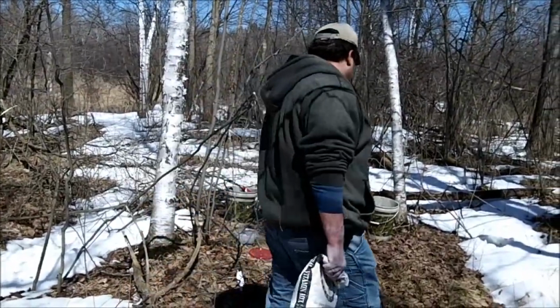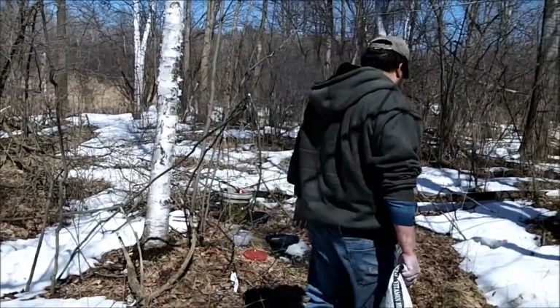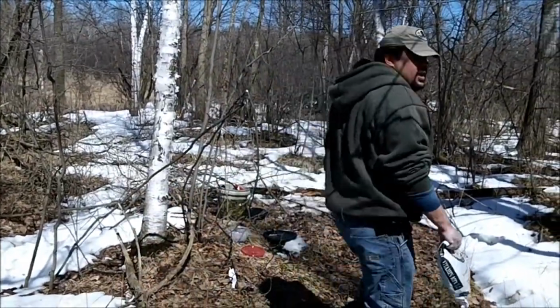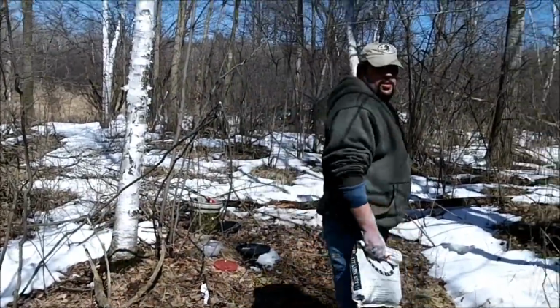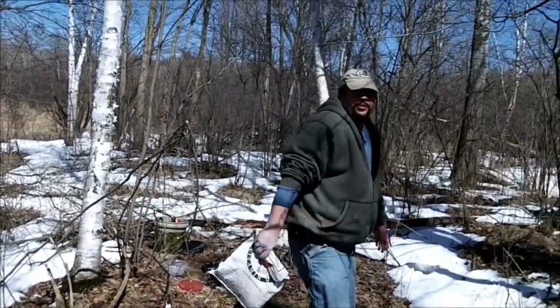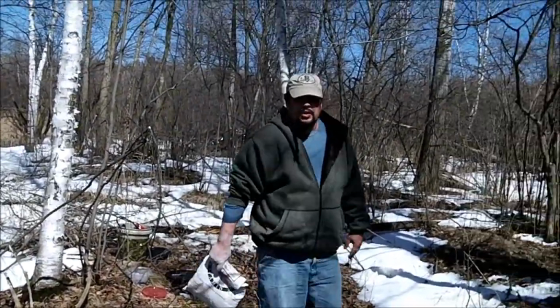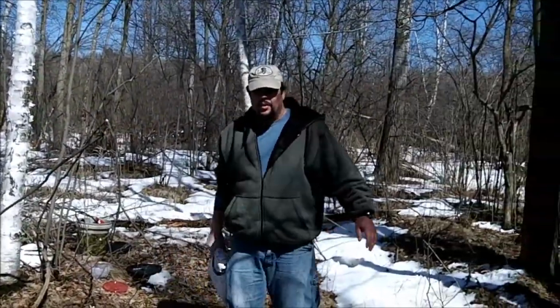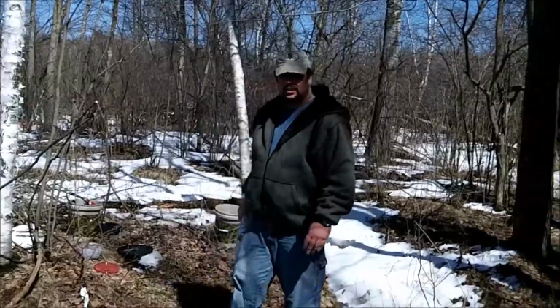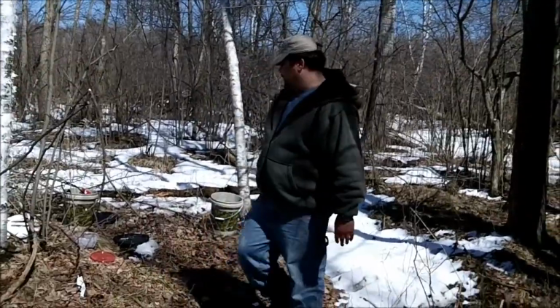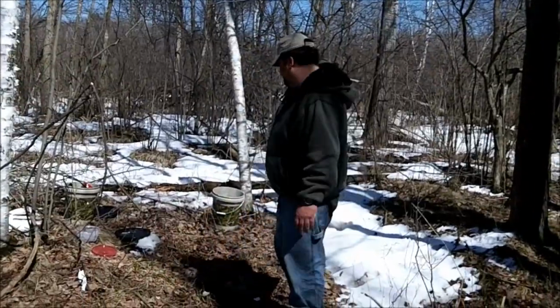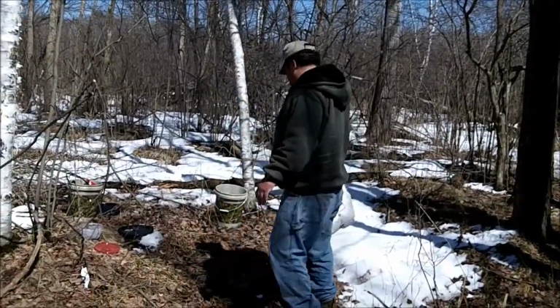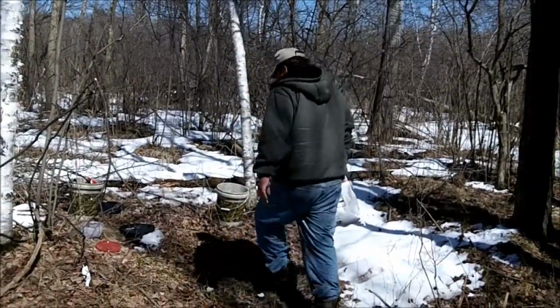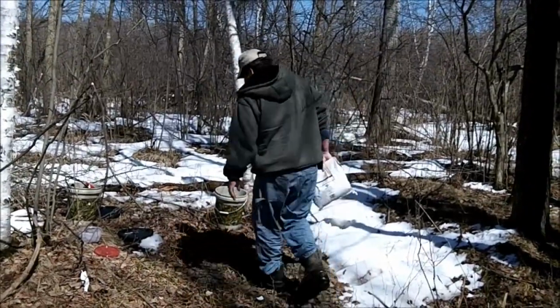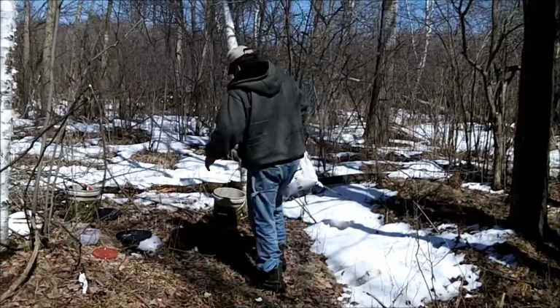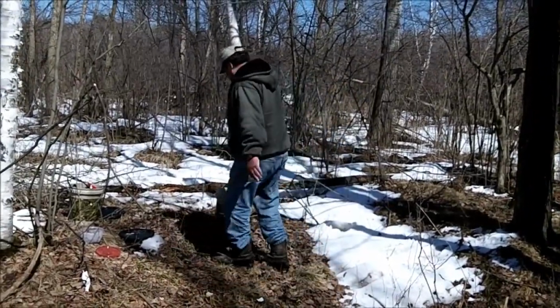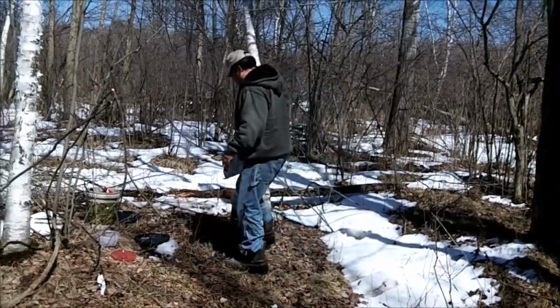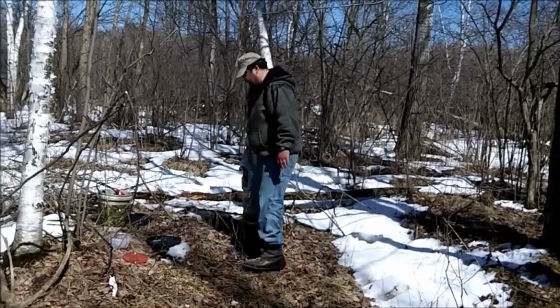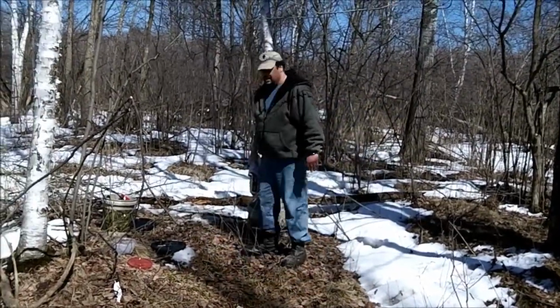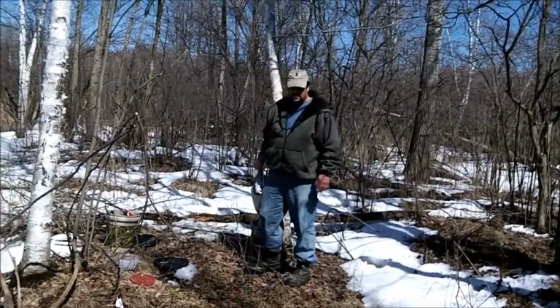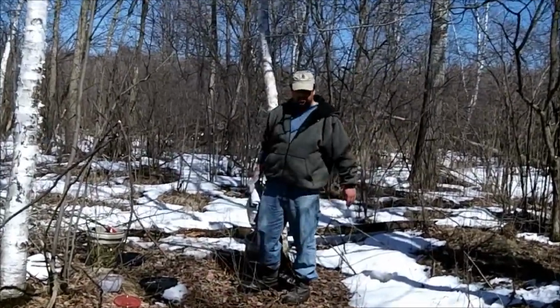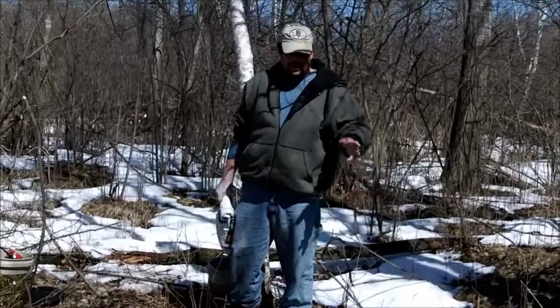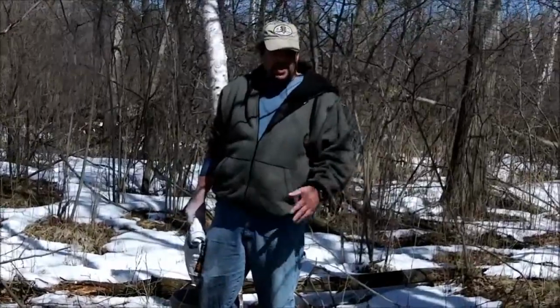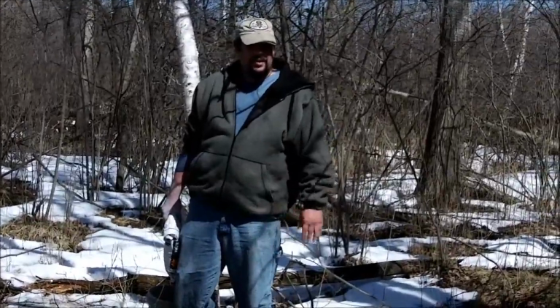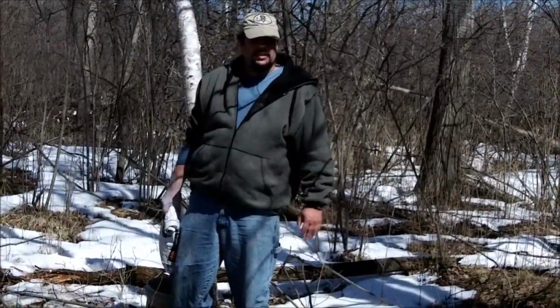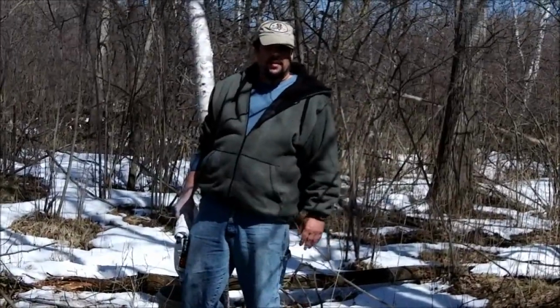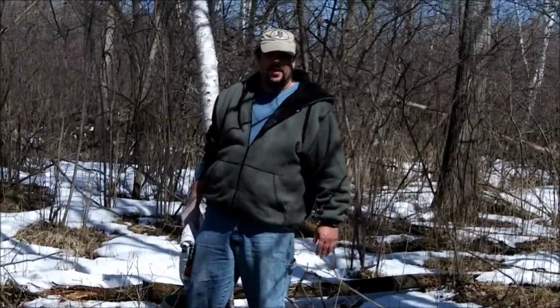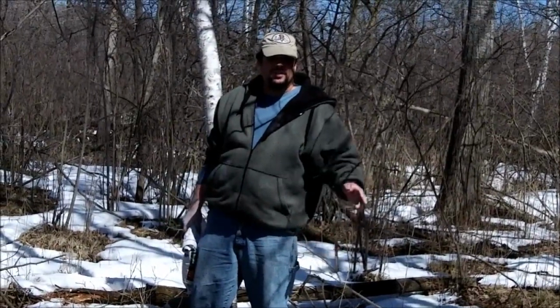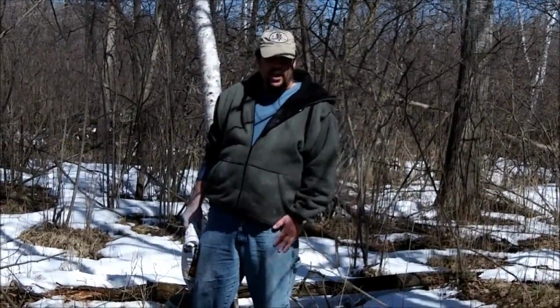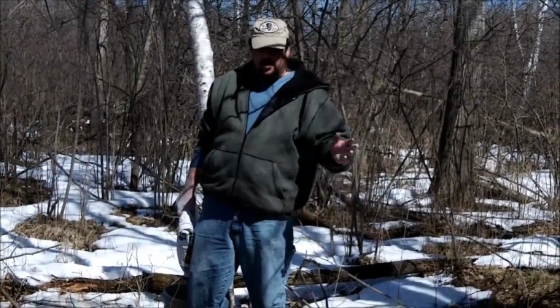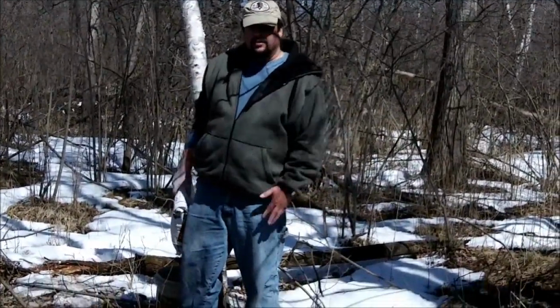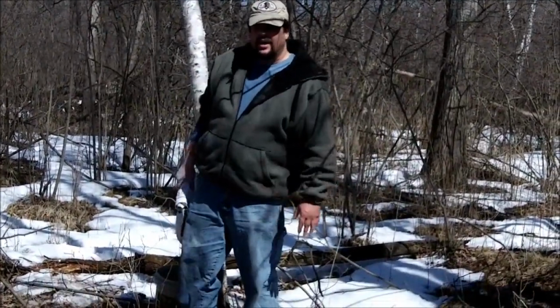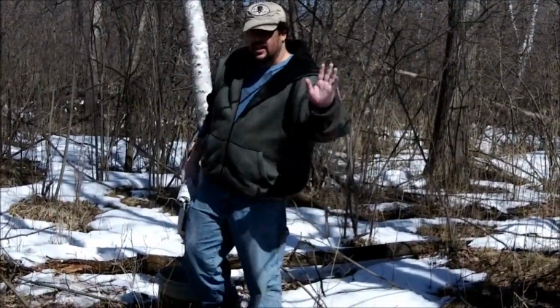At that time we will throw a trail camera on it and see what we get. Well, thanks for watching. I hope you keep an eye out for Lucky 7 to come out on the market — as soon as you see it, hope you guys give it a try. Thanks a lot.